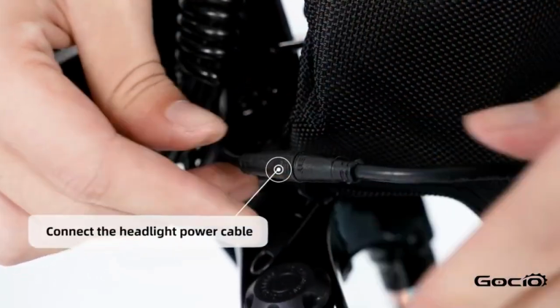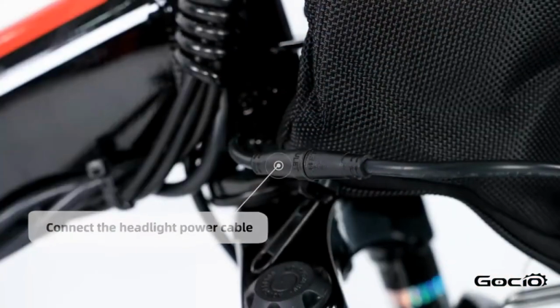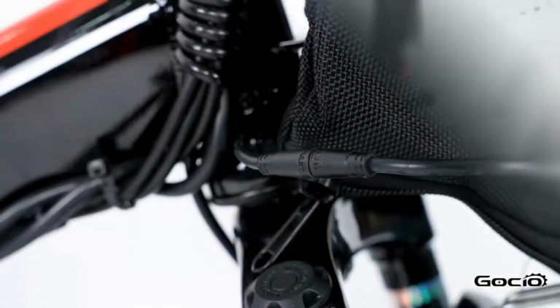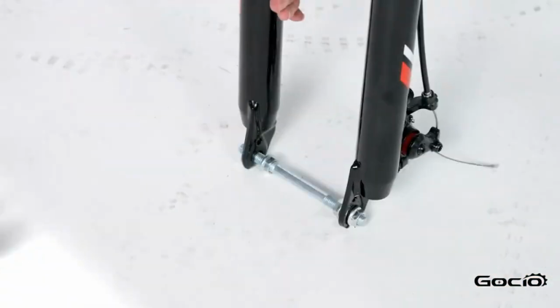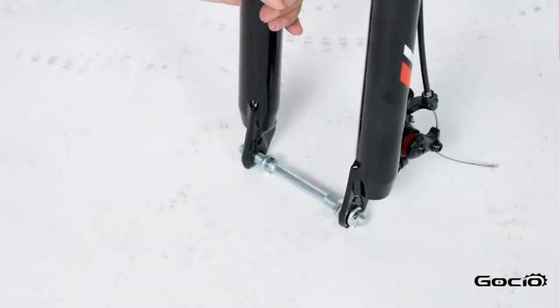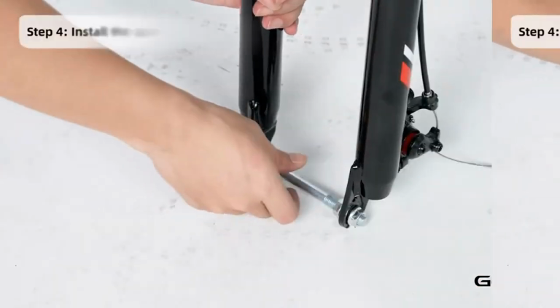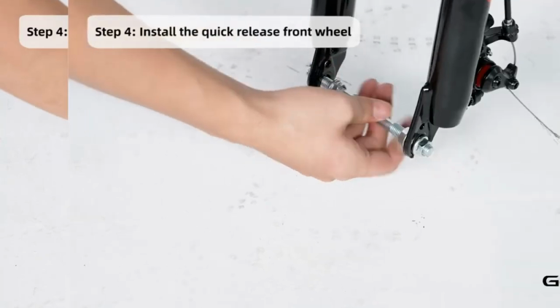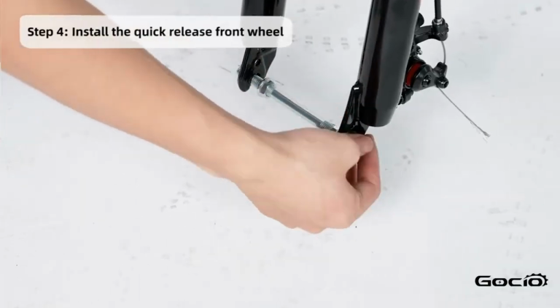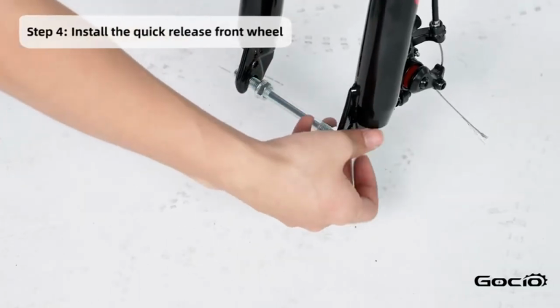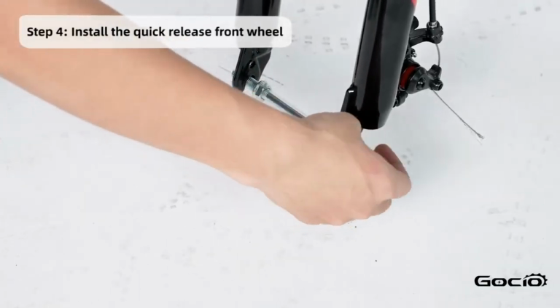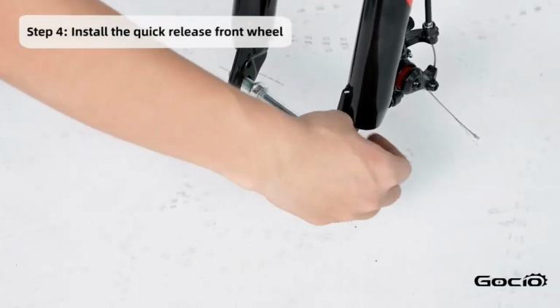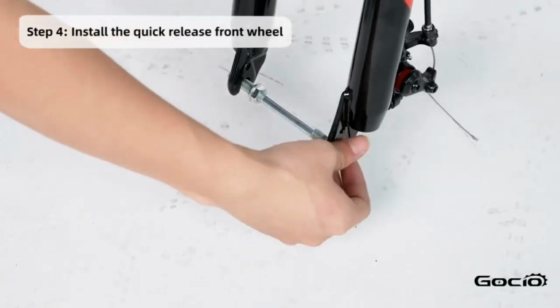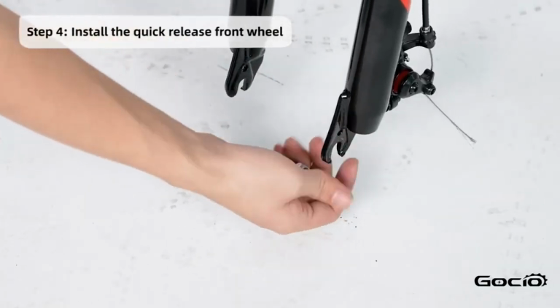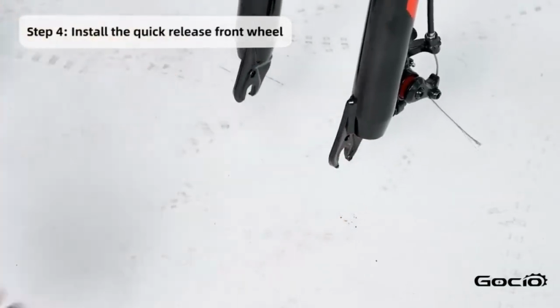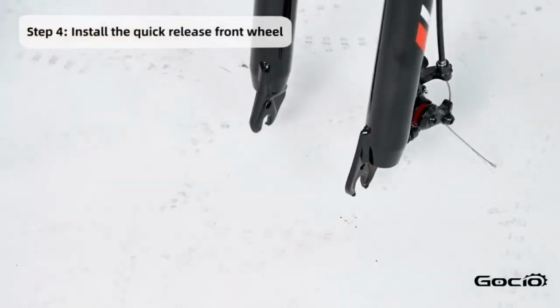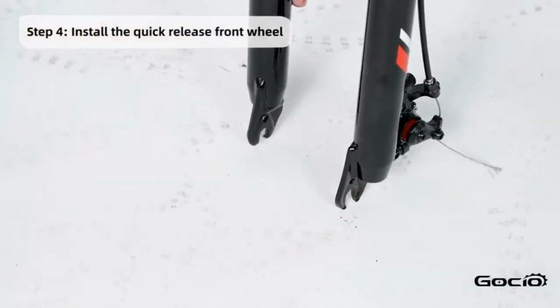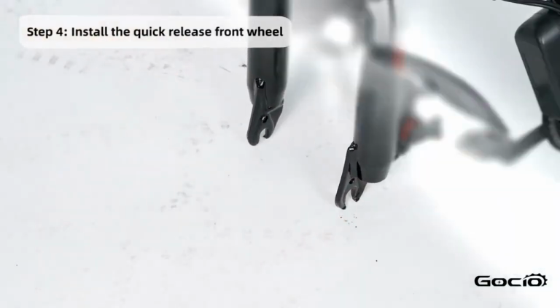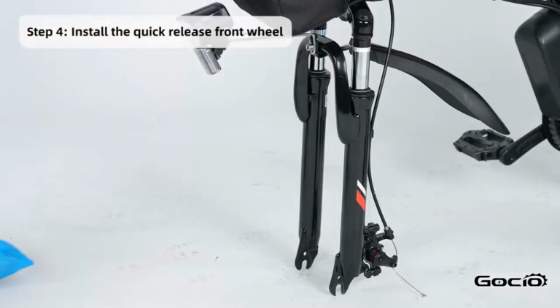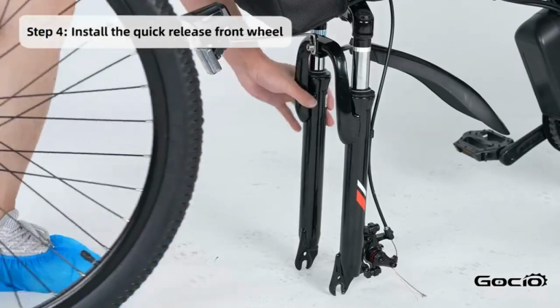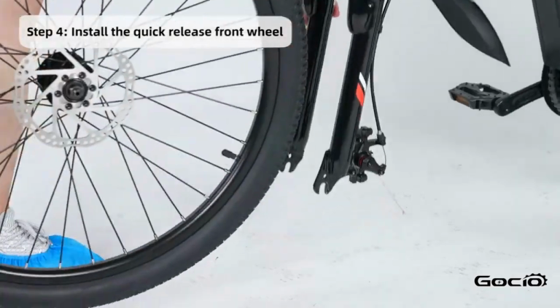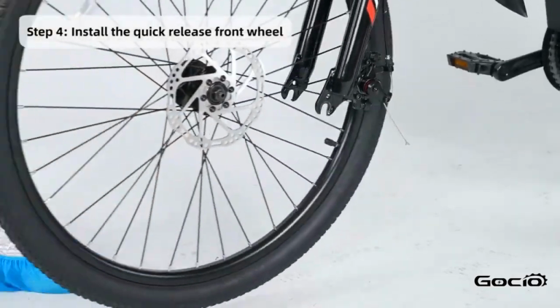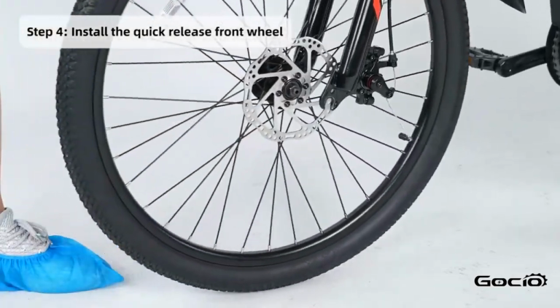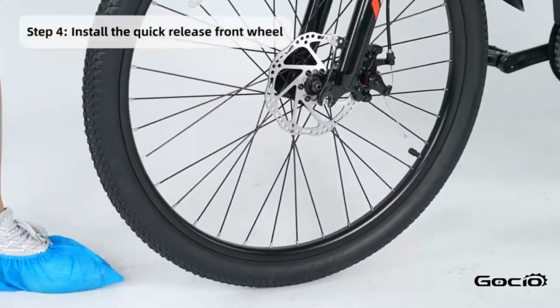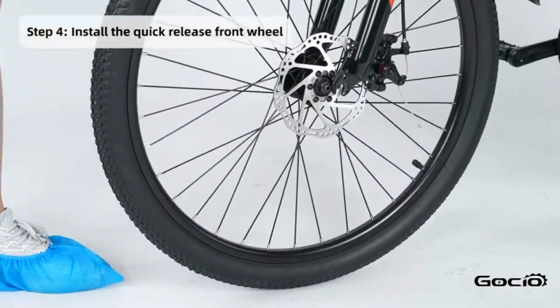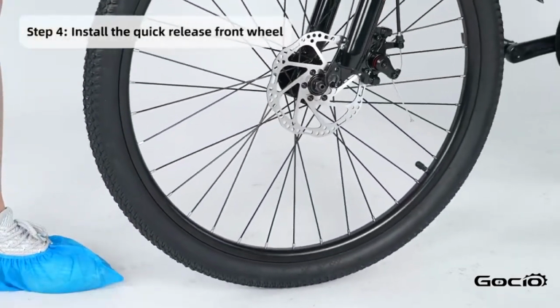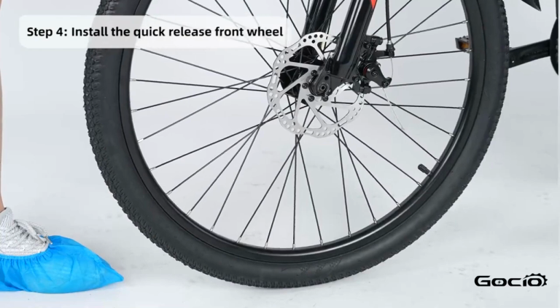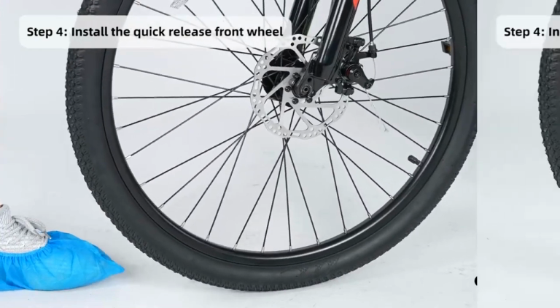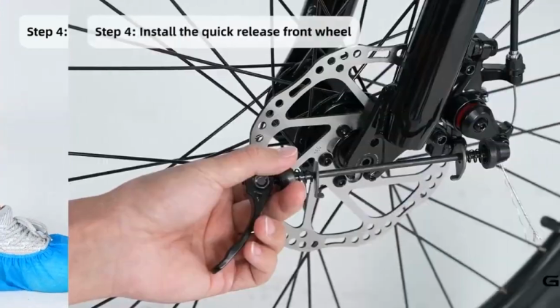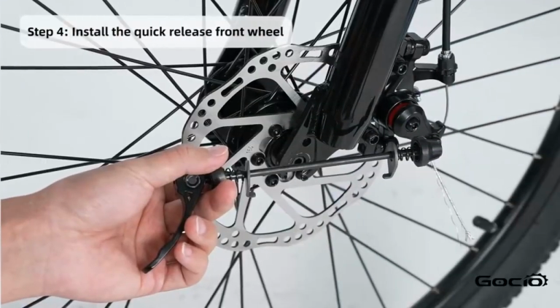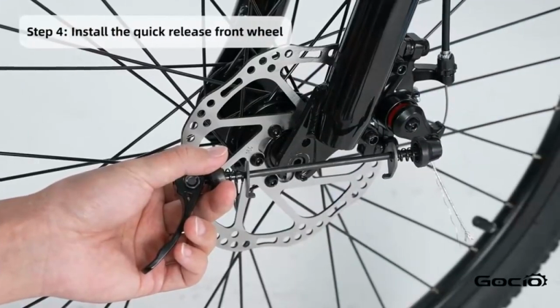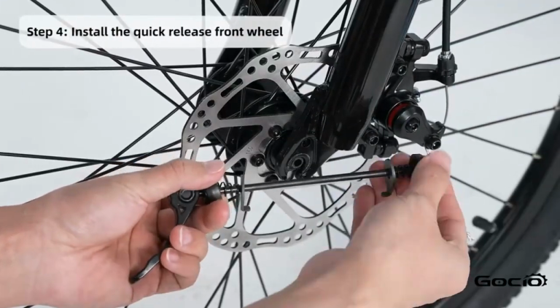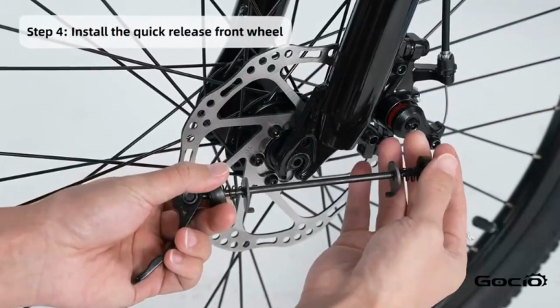Now install the front tire. Remove the shipping bolt and safety tab from the disc brake pads. Put the tire on the bike, then insert the quick release axle and clamp it down tight.